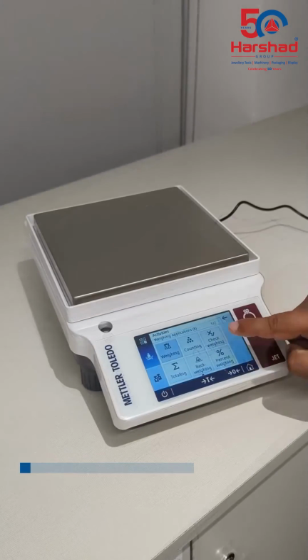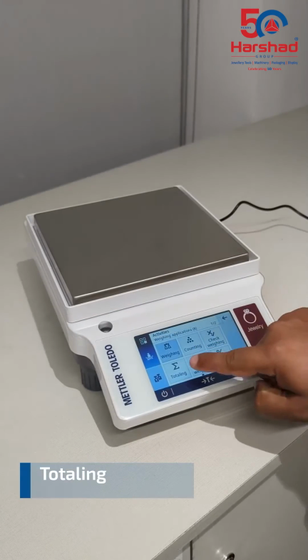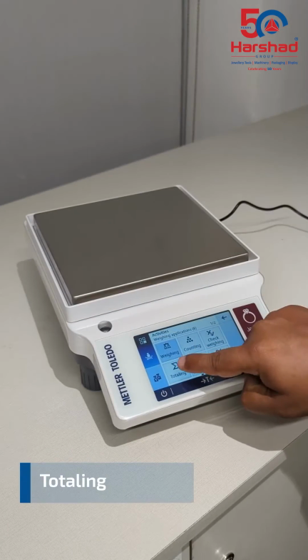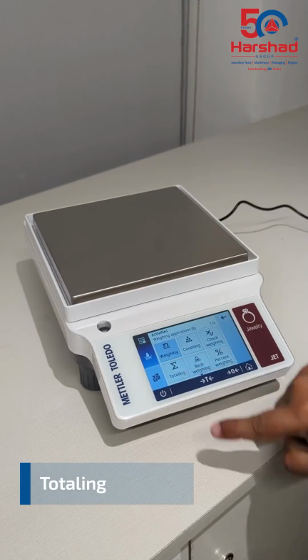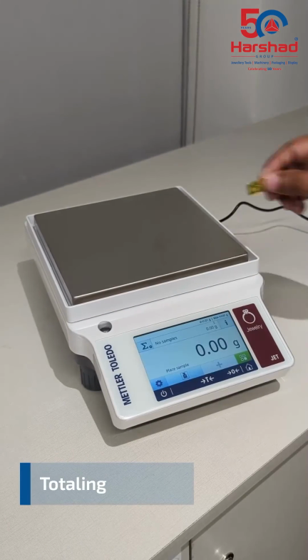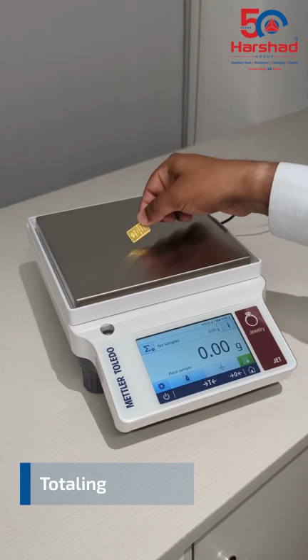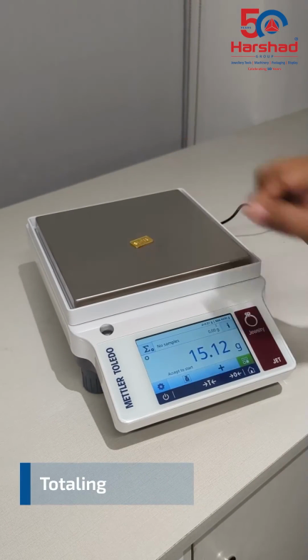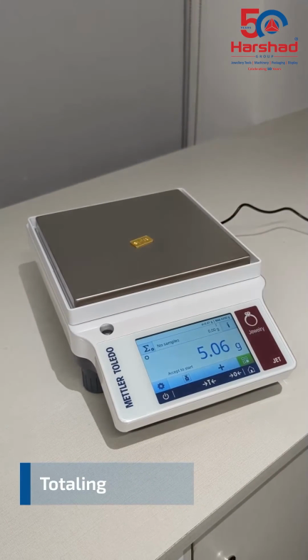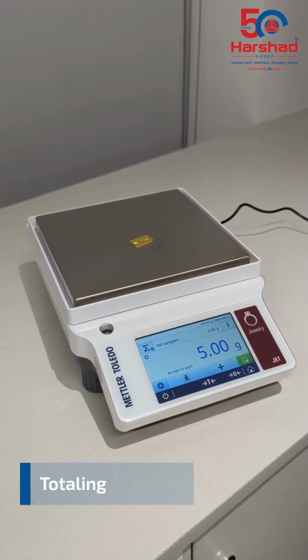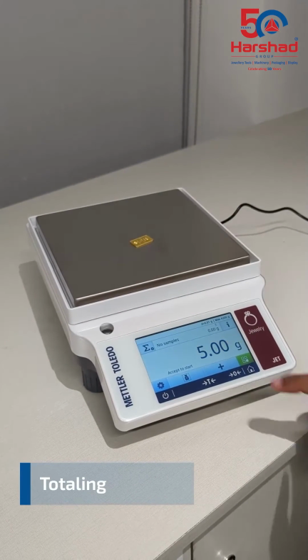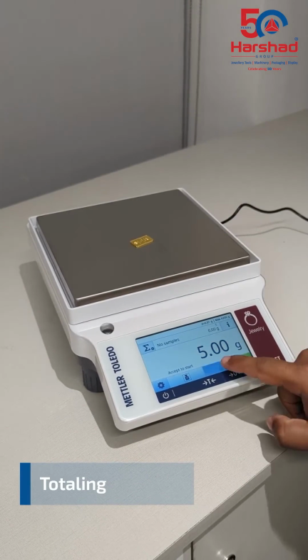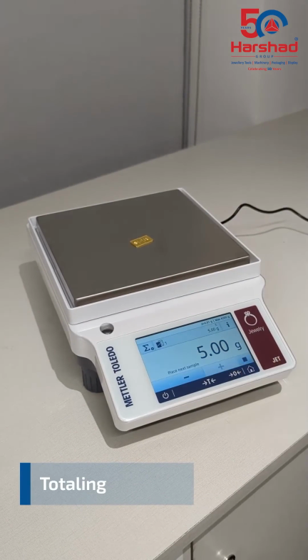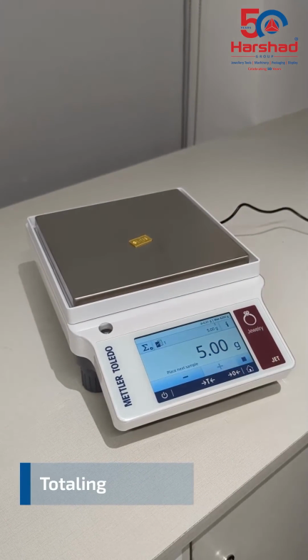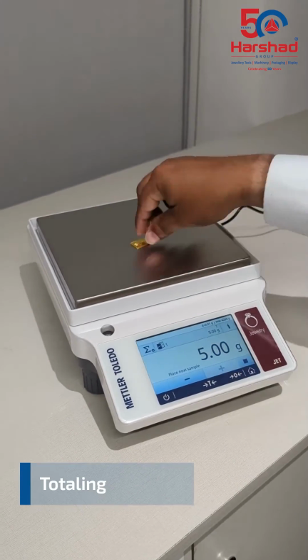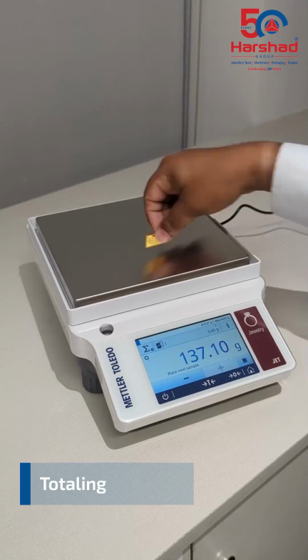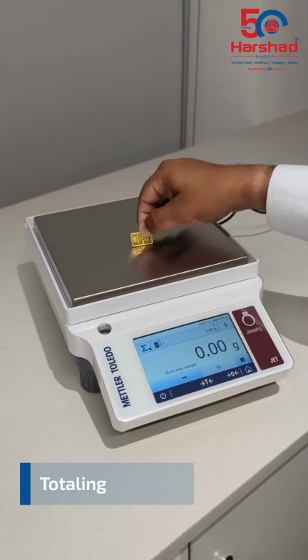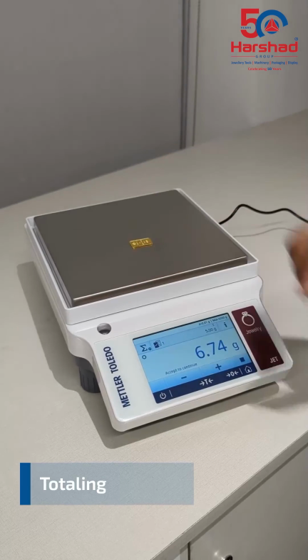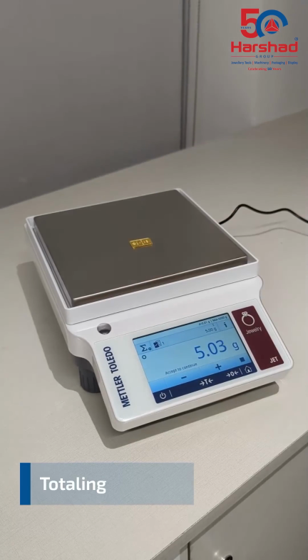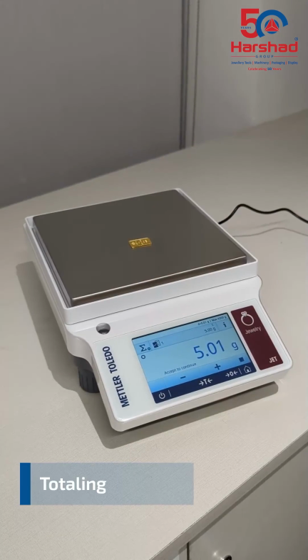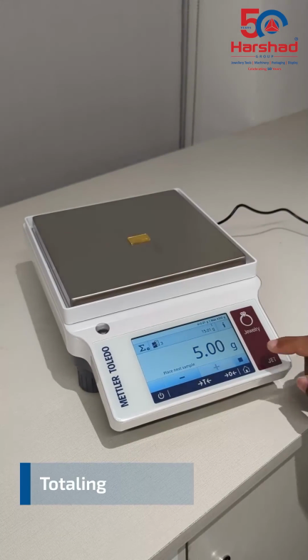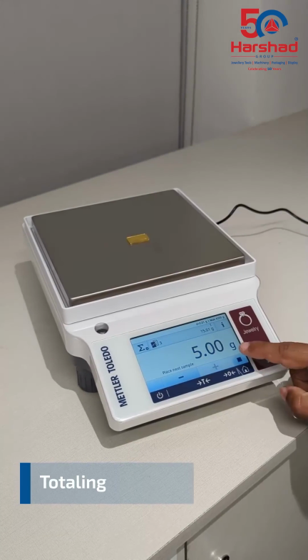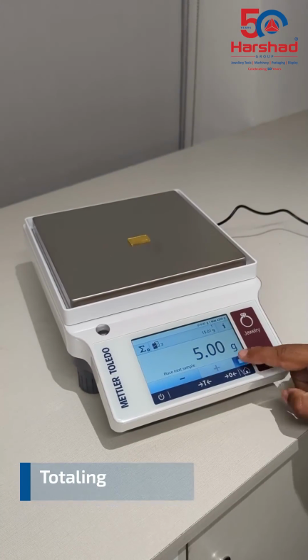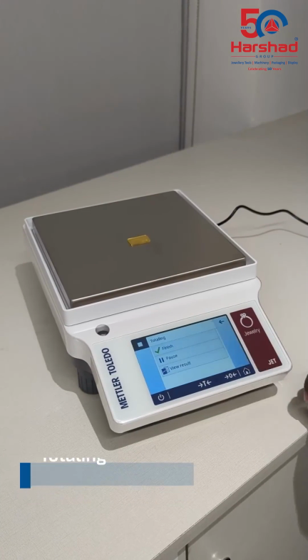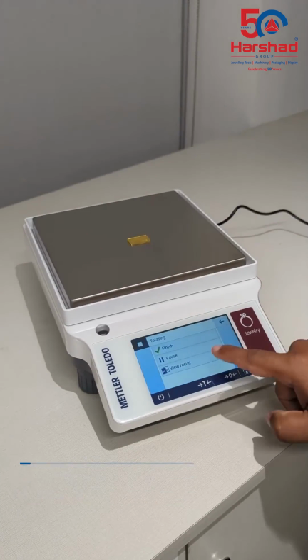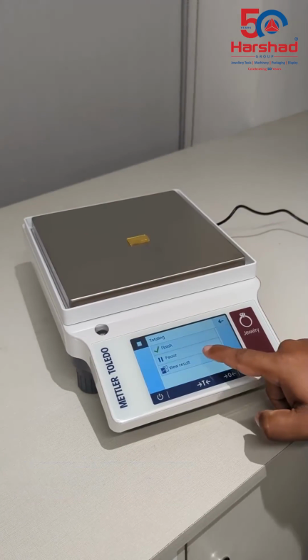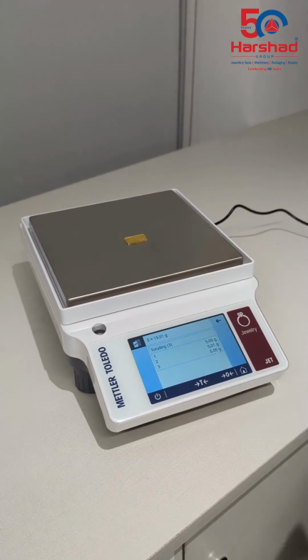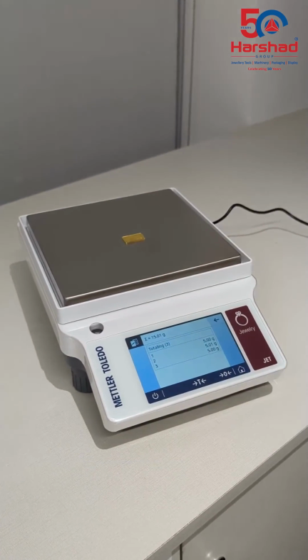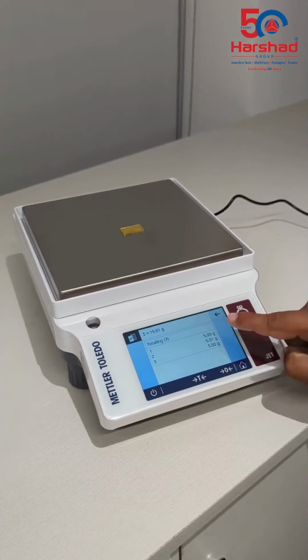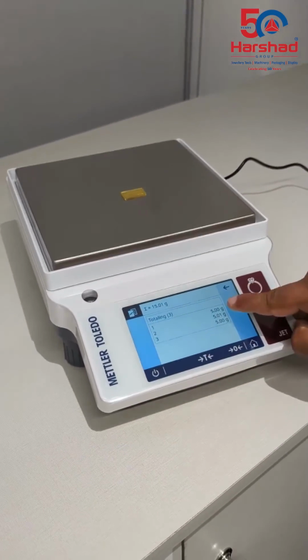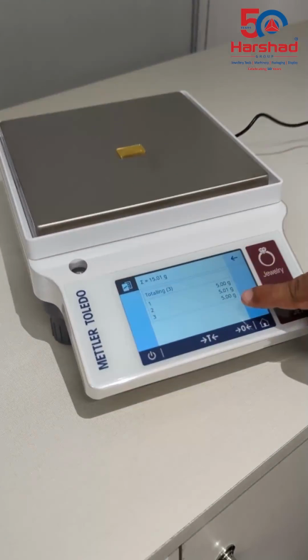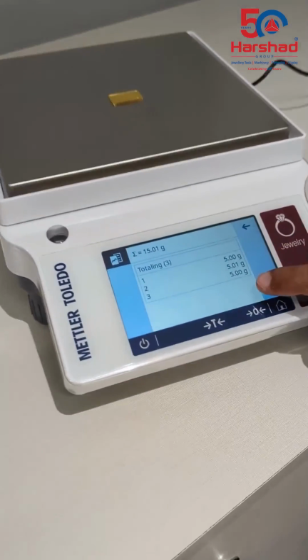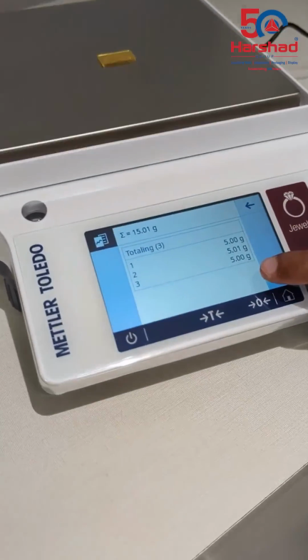The totaling feature in JET balances allows you to add measurements from different samples together. The individual measurements can be viewed once the process is complete.